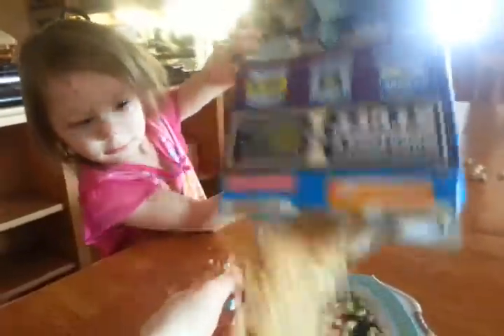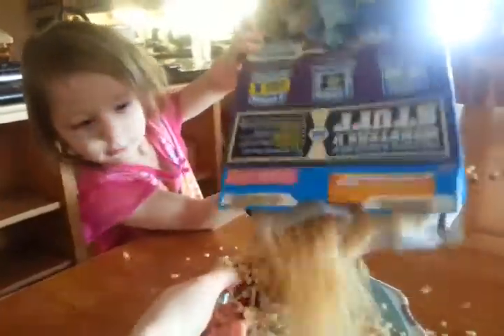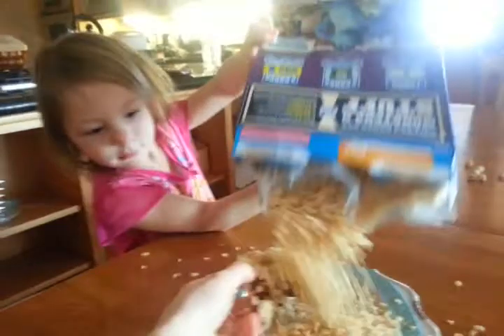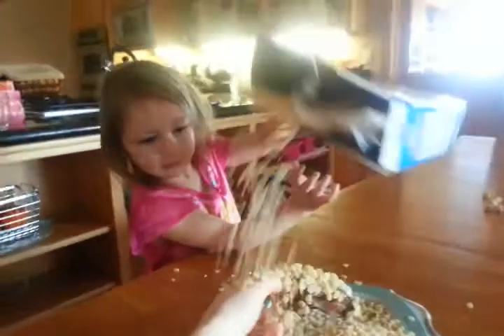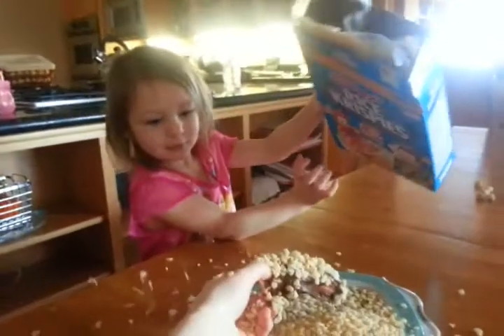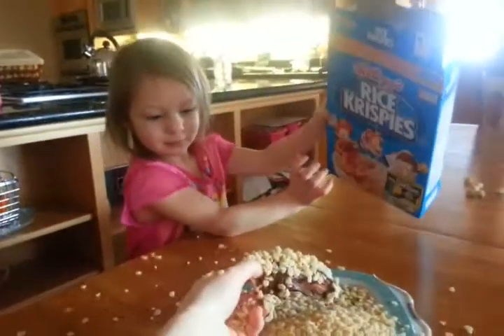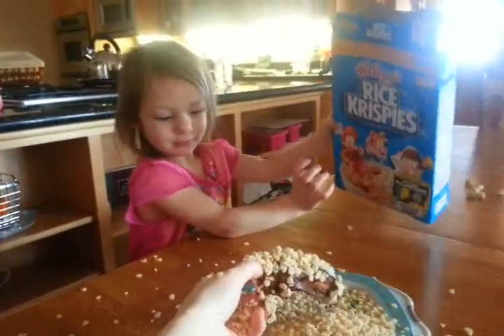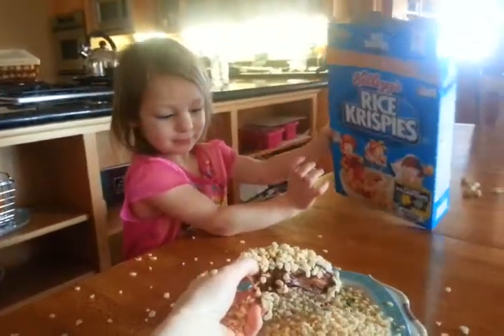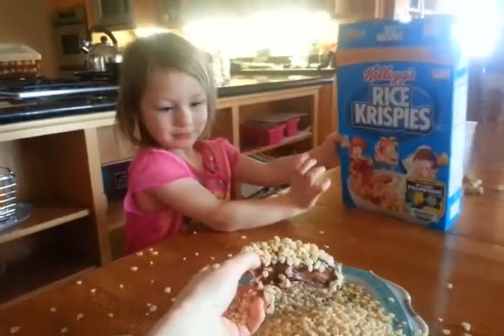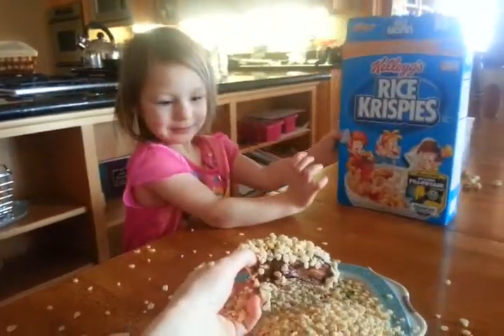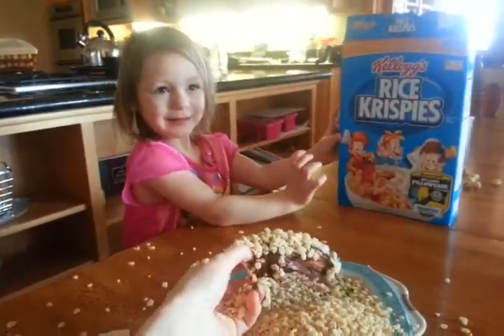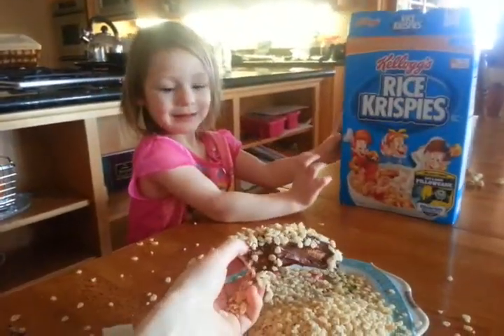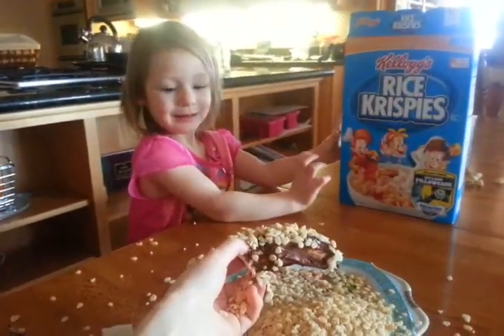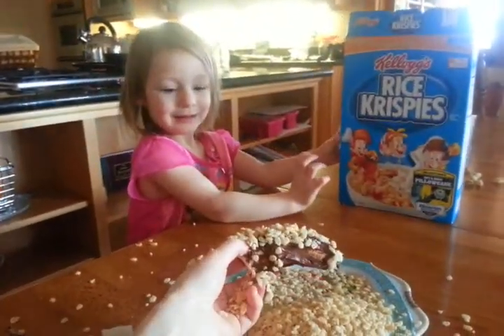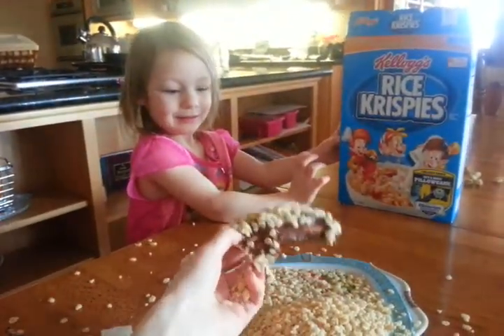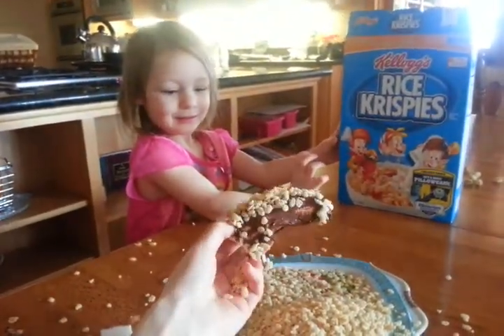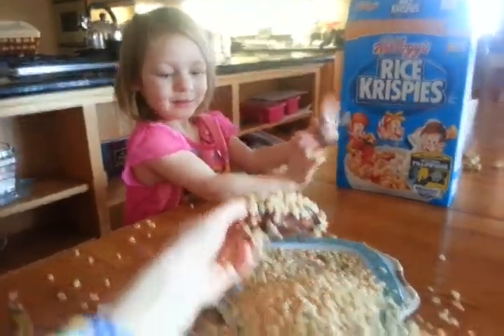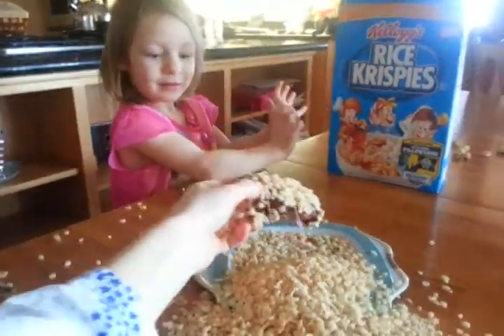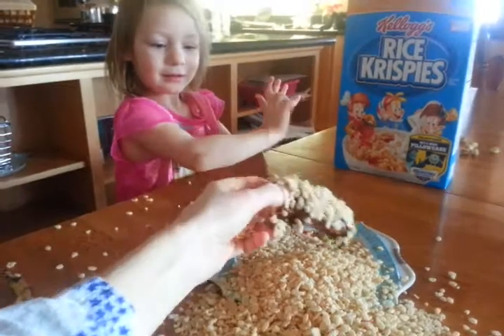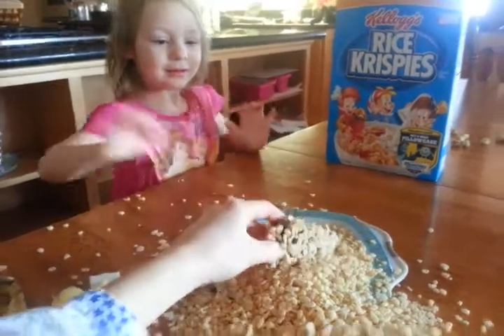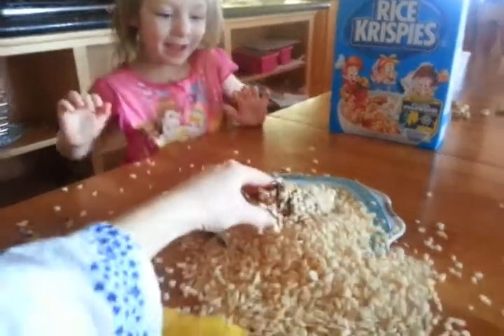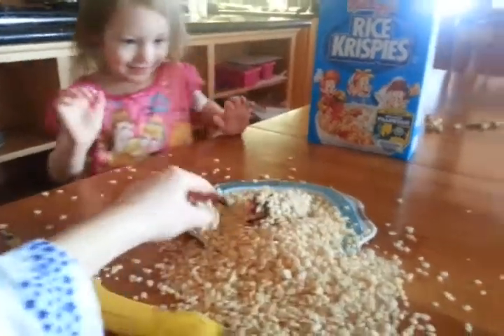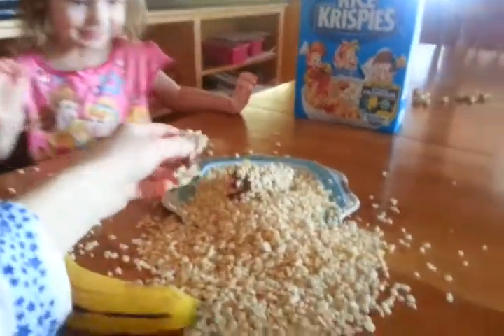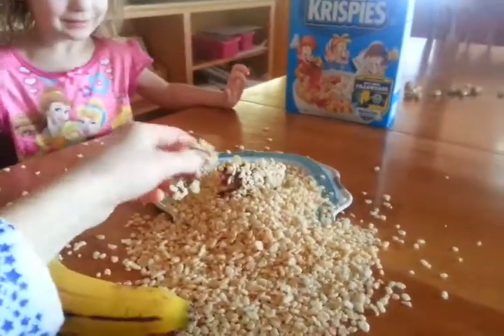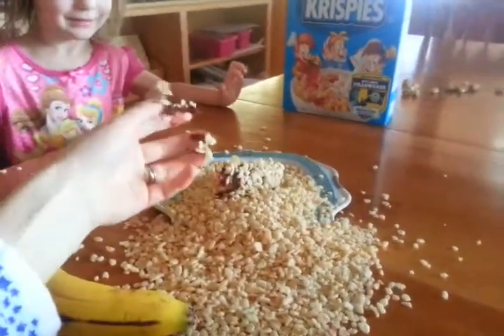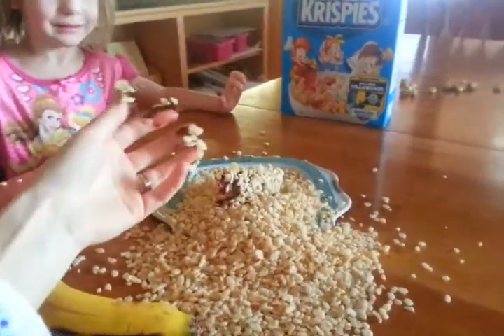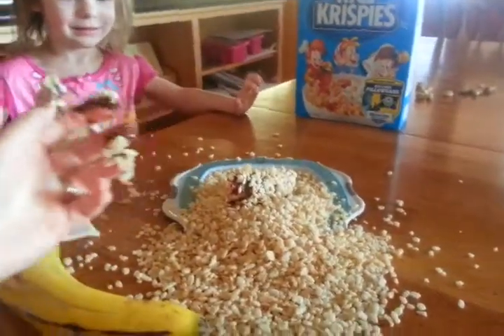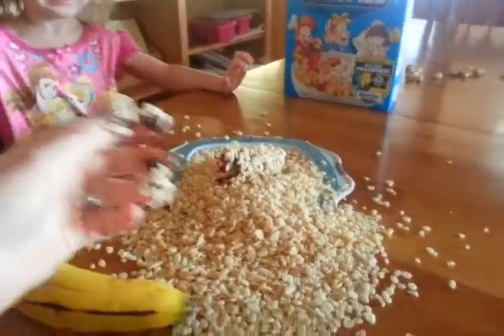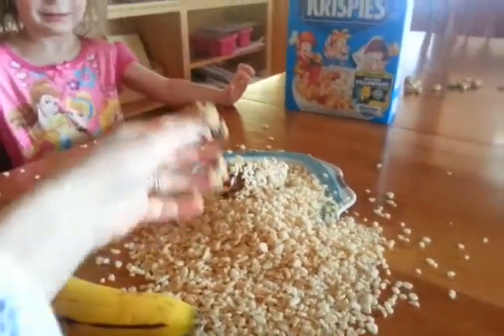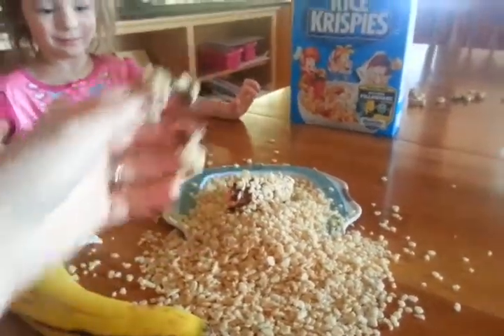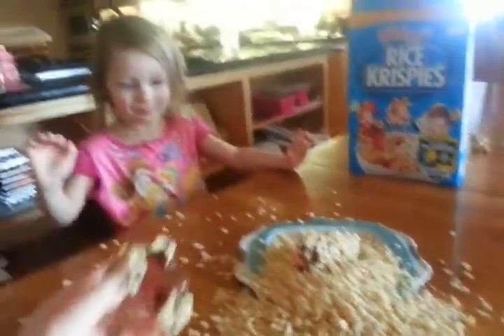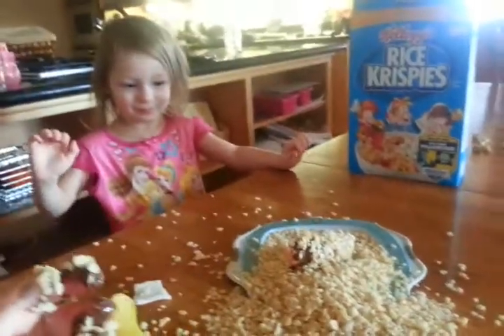Okay, that's good. Good job. I think we got some Rice Krispies on the banana. Yeah, you can just roll it around in there. How about that? Go ahead, roll it in there.